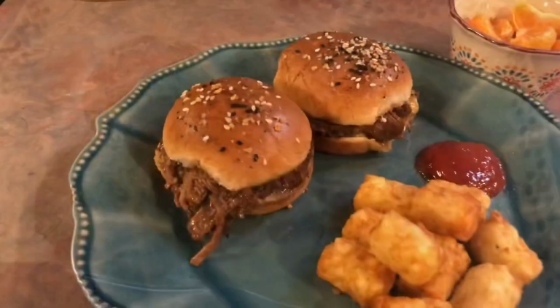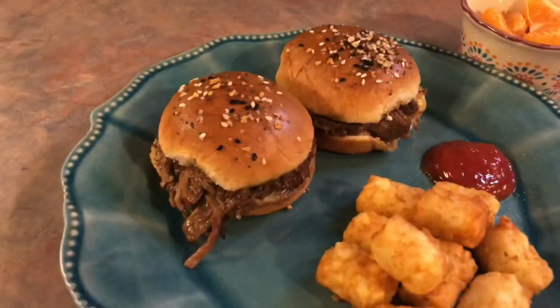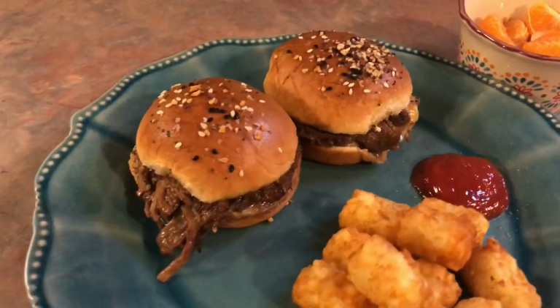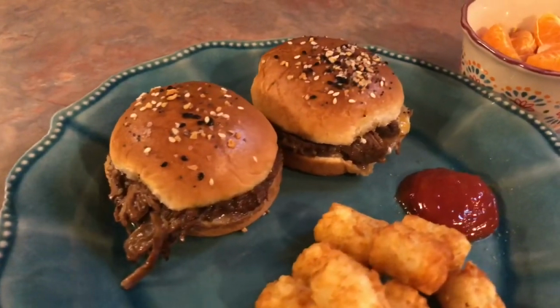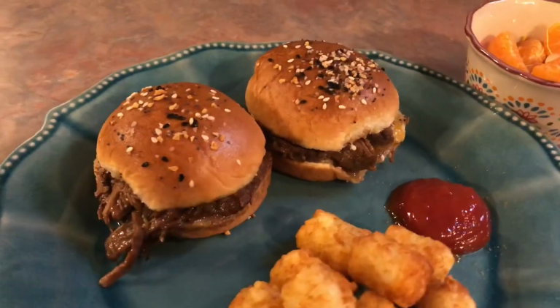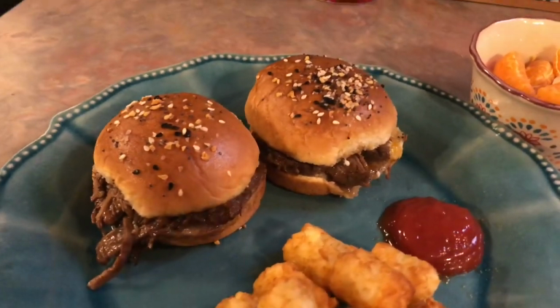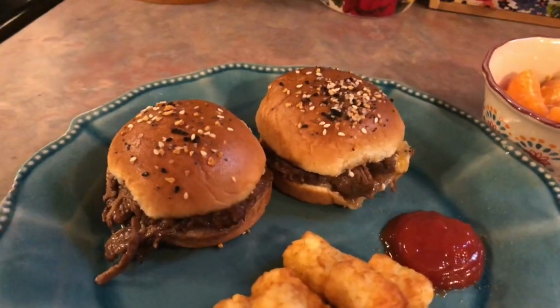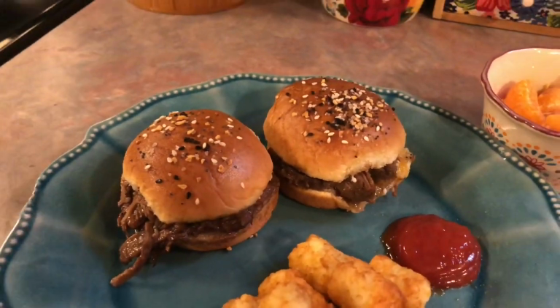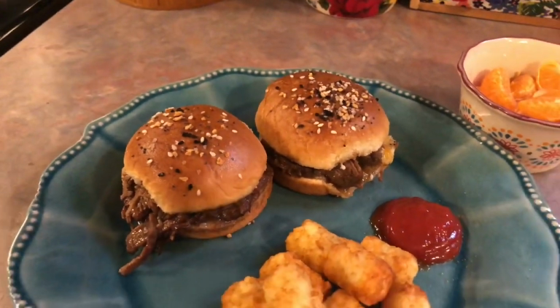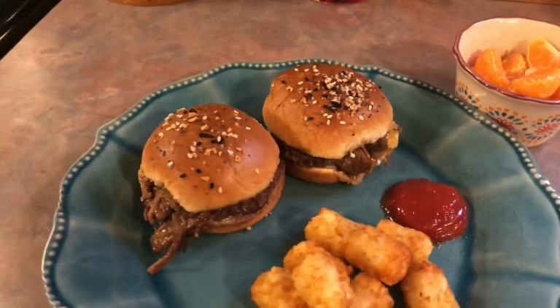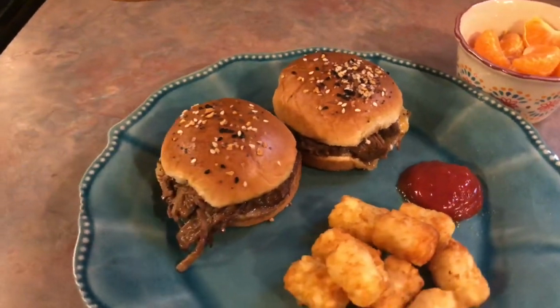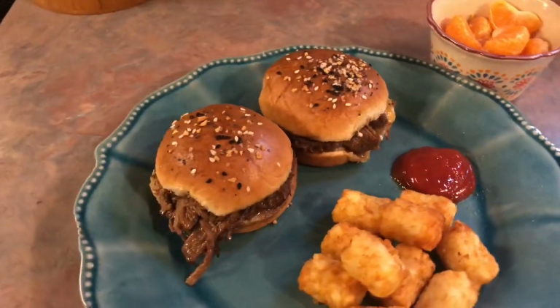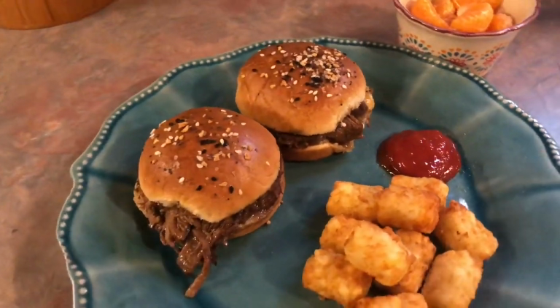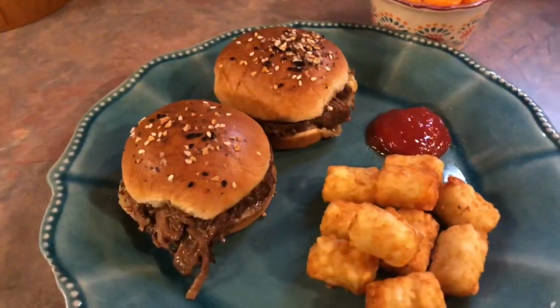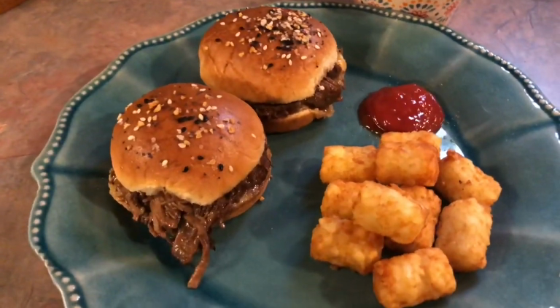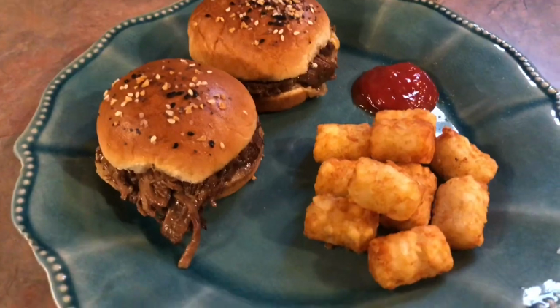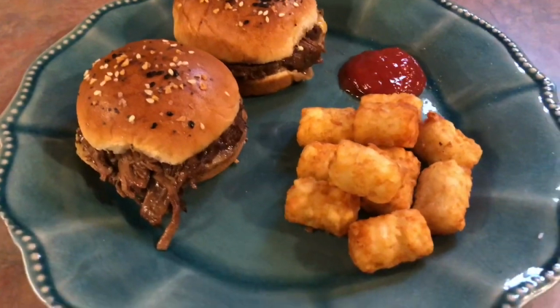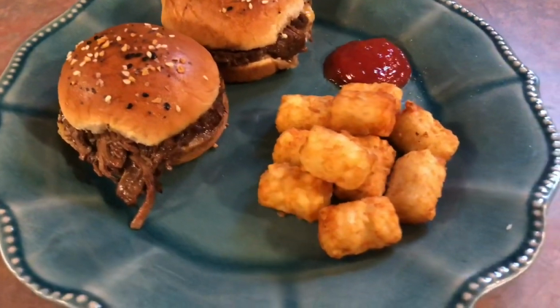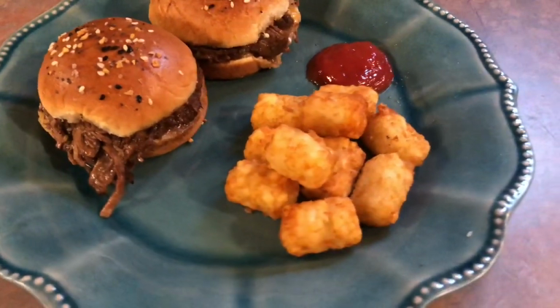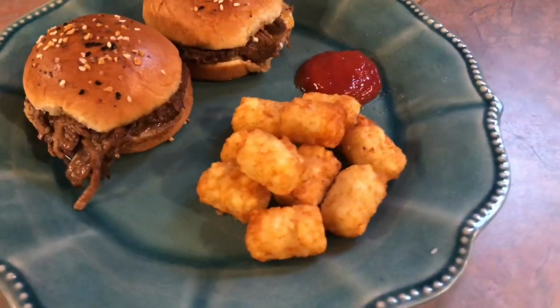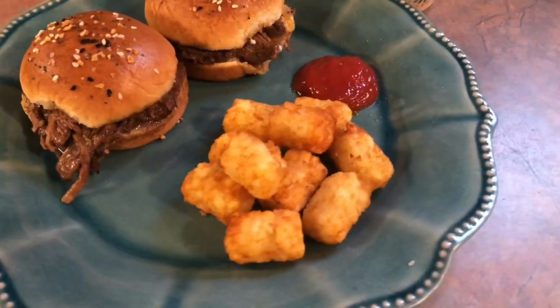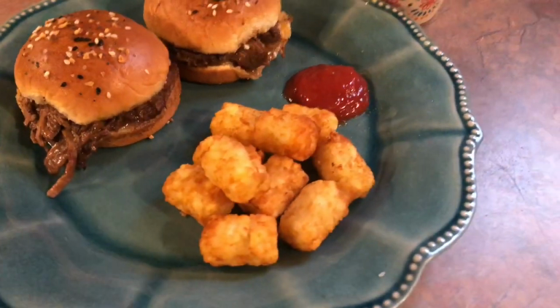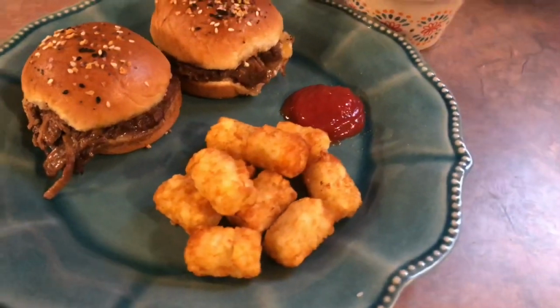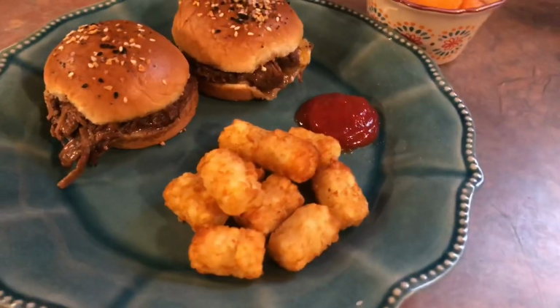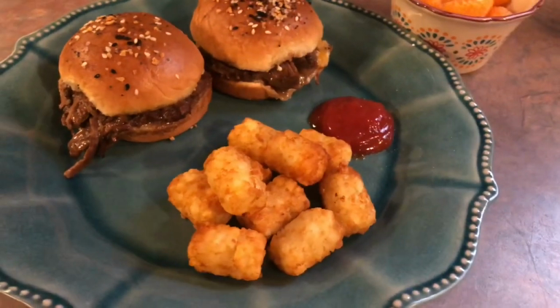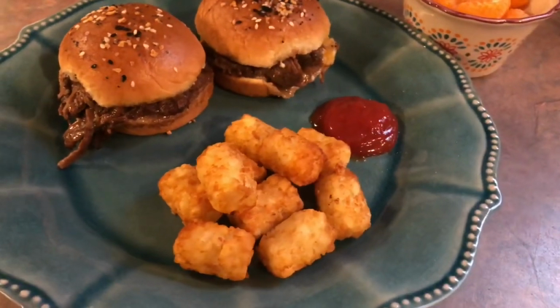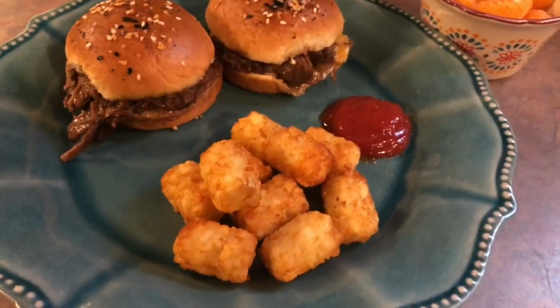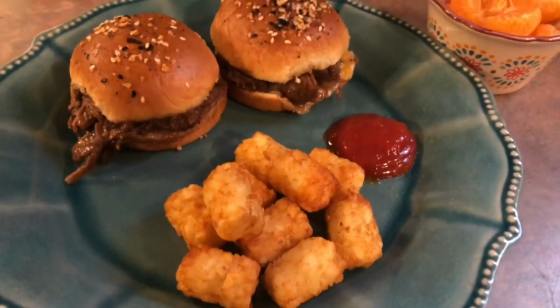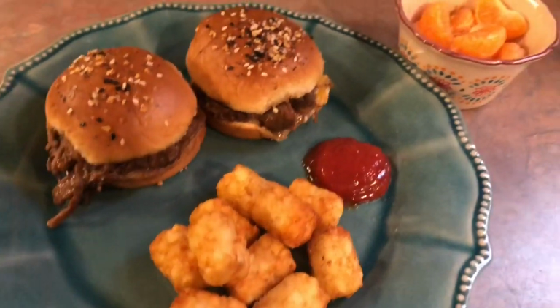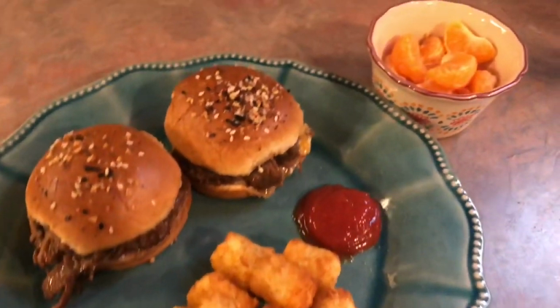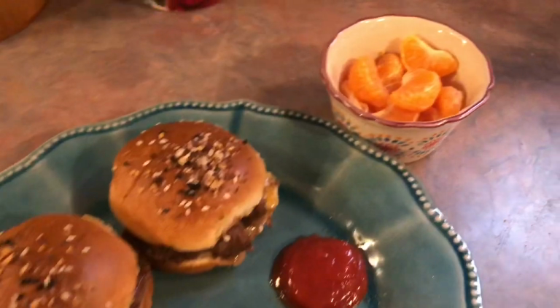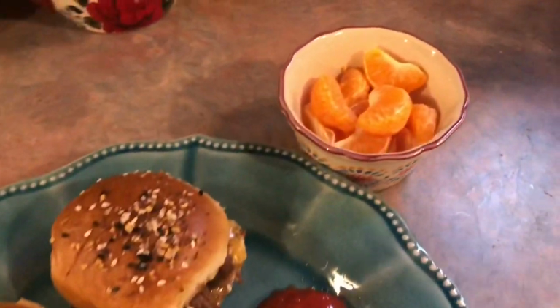These turned out so, so delicious. I didn't follow a recipe — I just kind of made it up. I was worried about the bottoms getting soggy, but luckily they didn't. I served it with some tater tots that I cooked in my air fryer and a little side of mandarin oranges that I needed to use up.